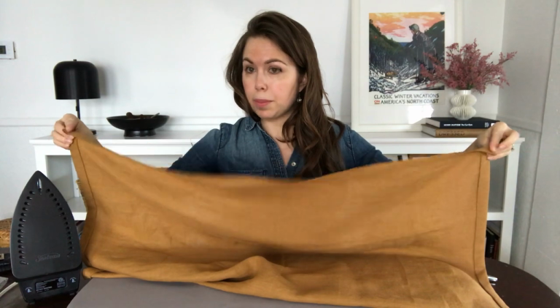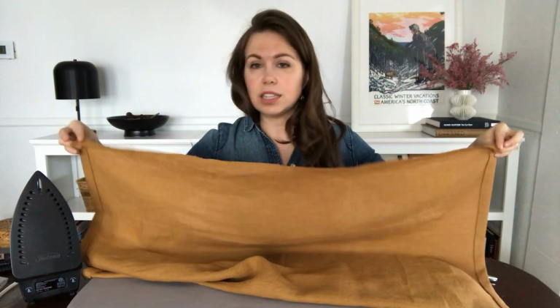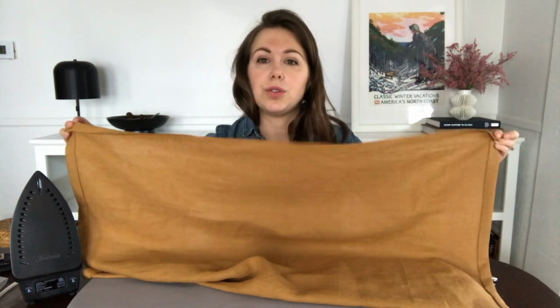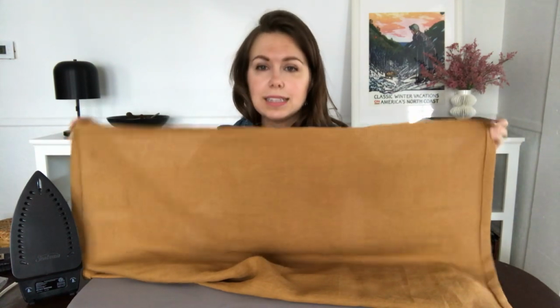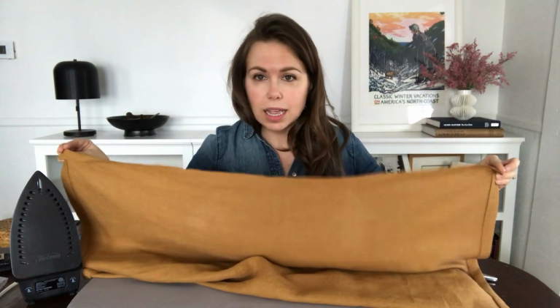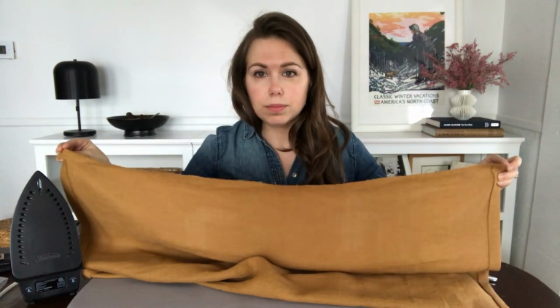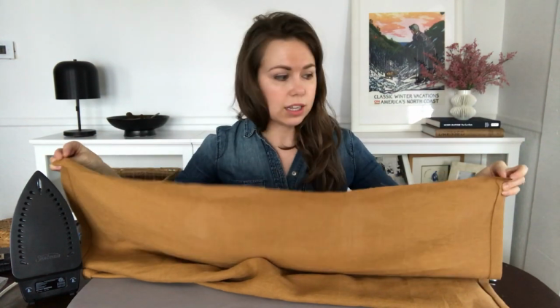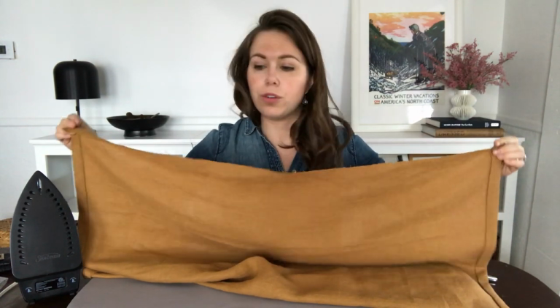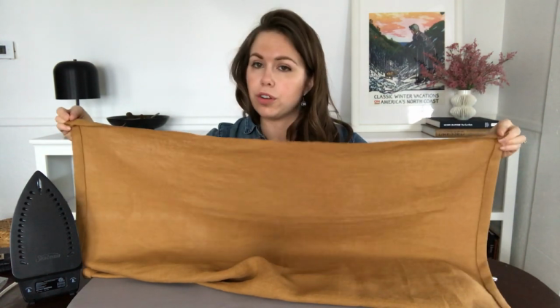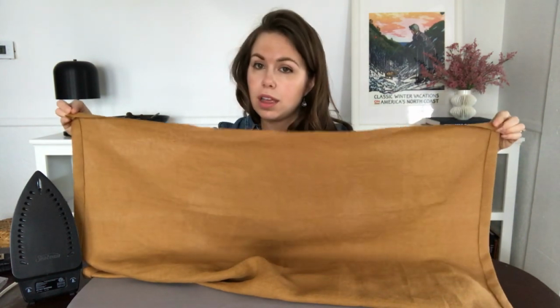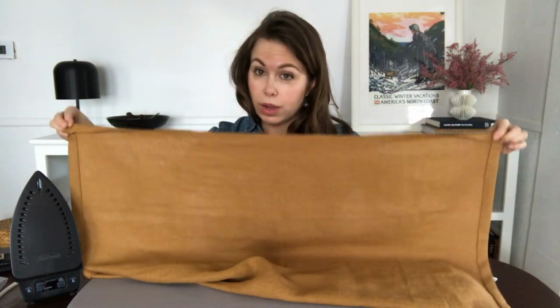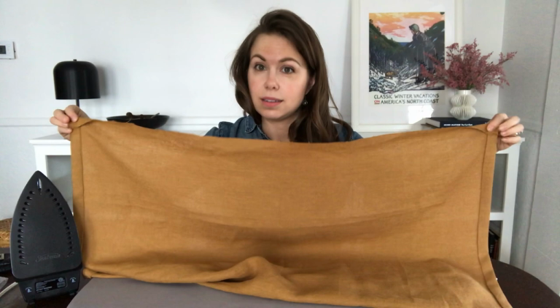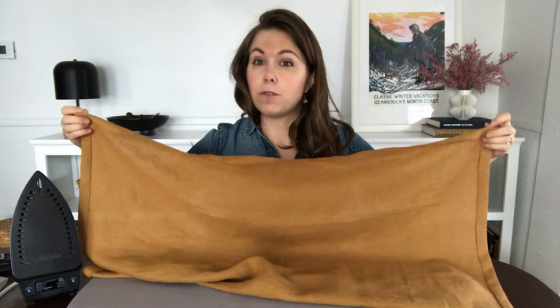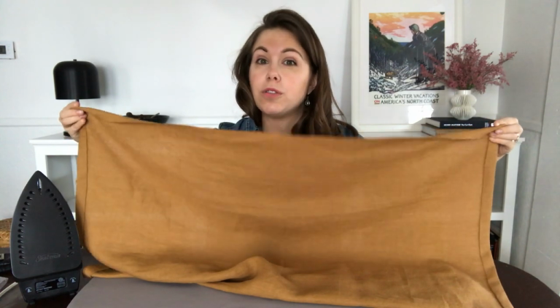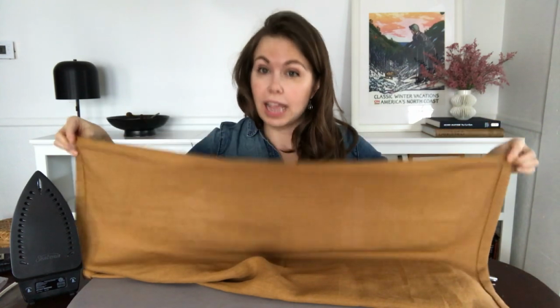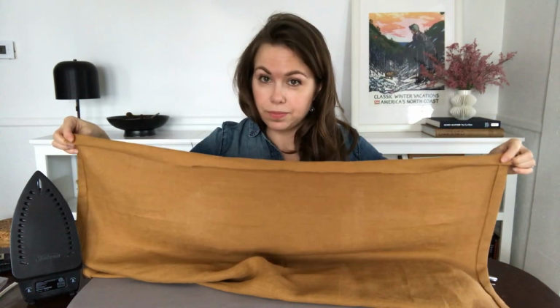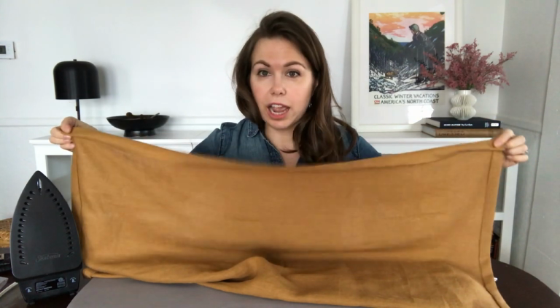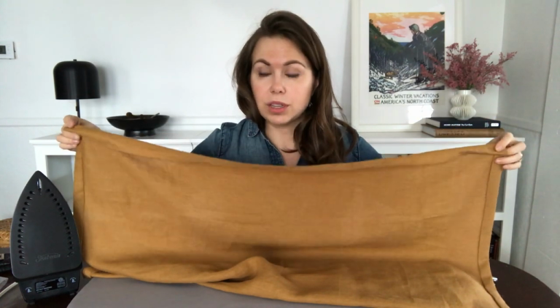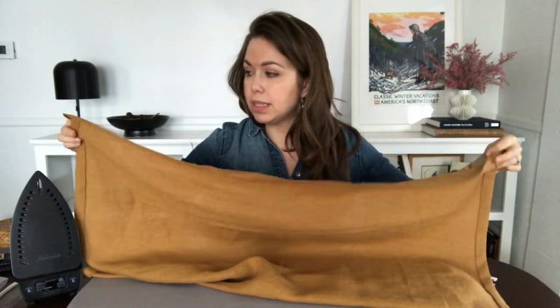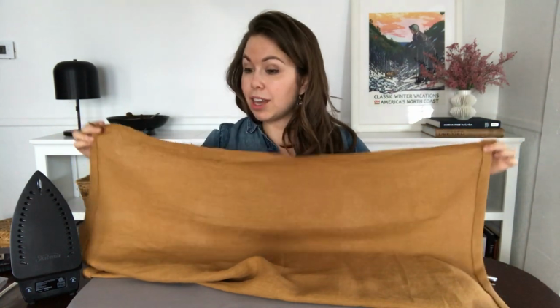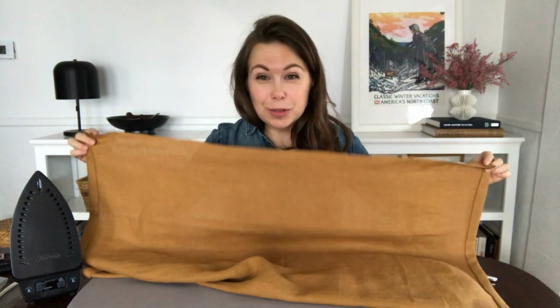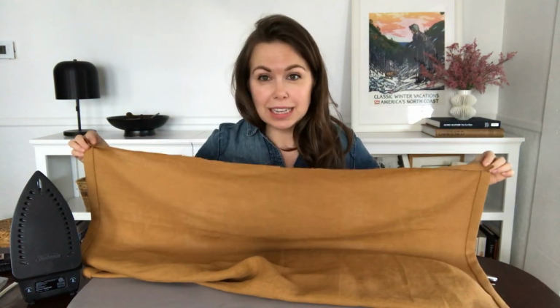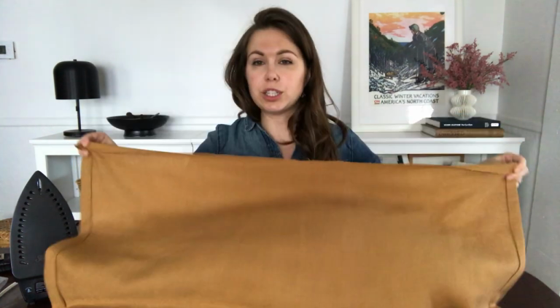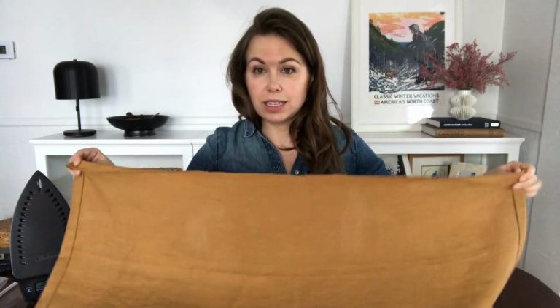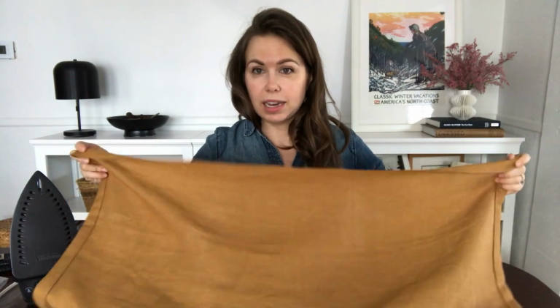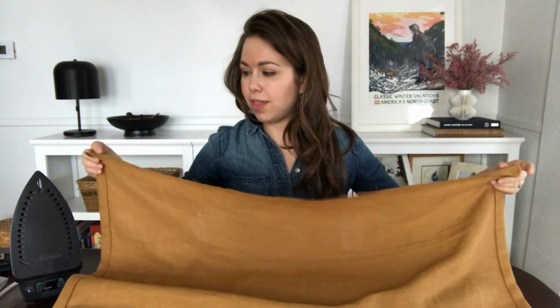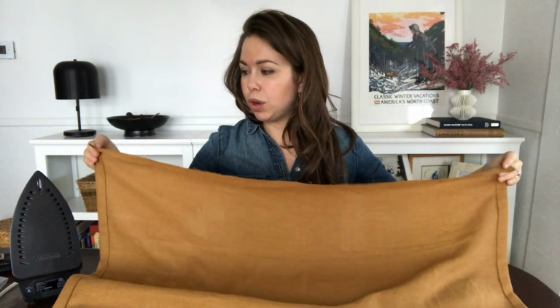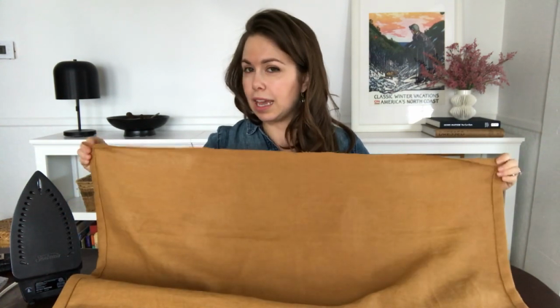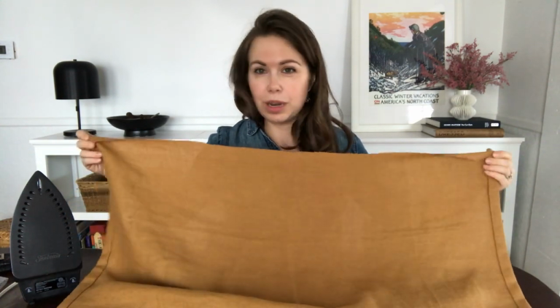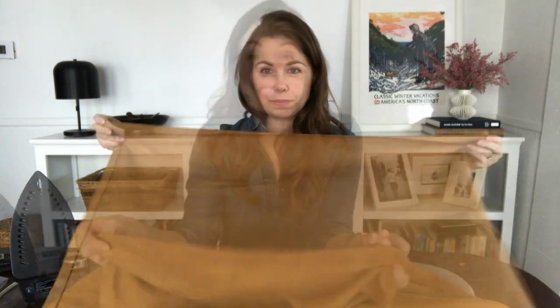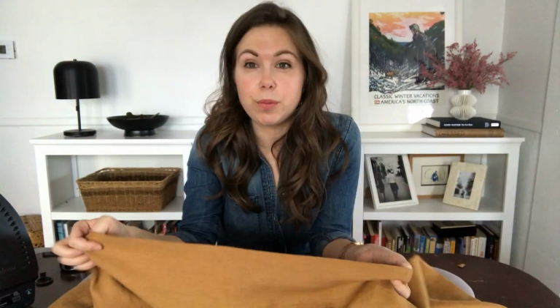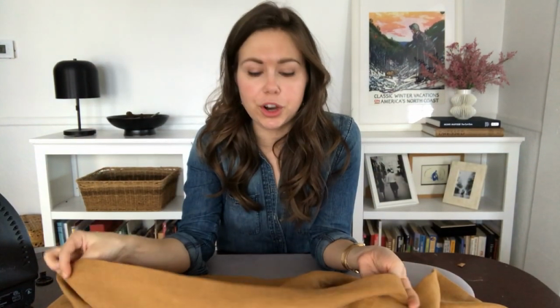Now we just want to work on the top, and you'll do the exact same process: fold it over once, then fold it over again, and iron both times. Then your curtain will be done. Let's work on the top edge and then we'll hang it up on the window.